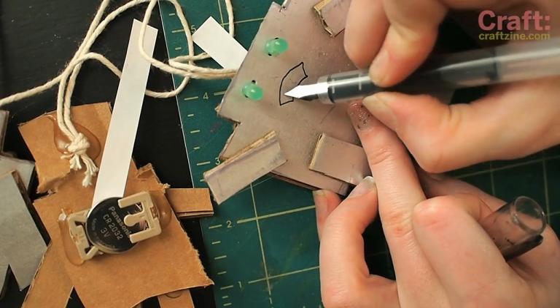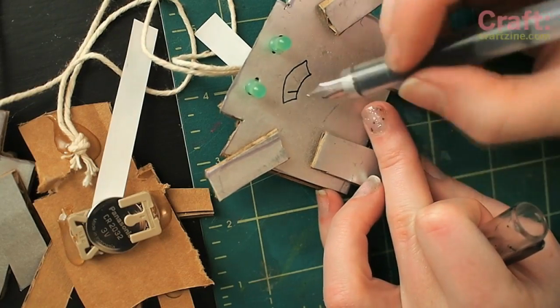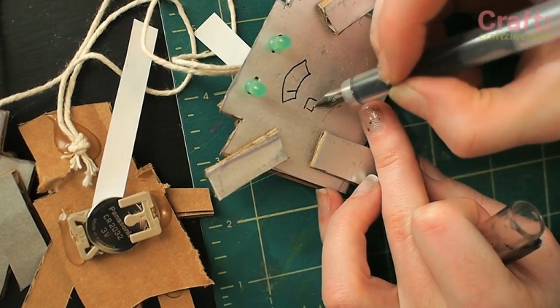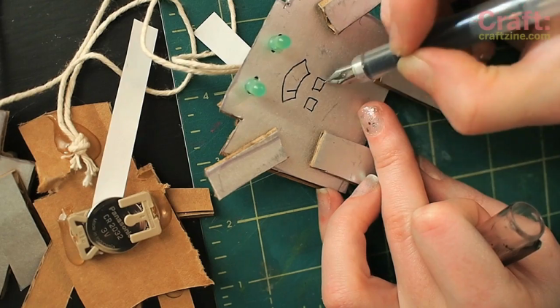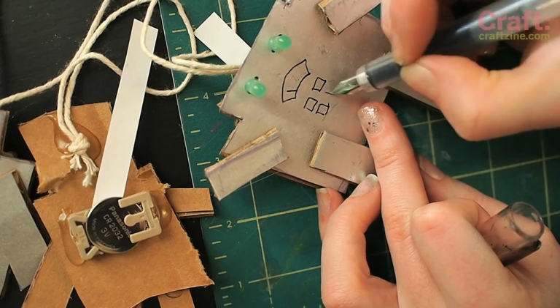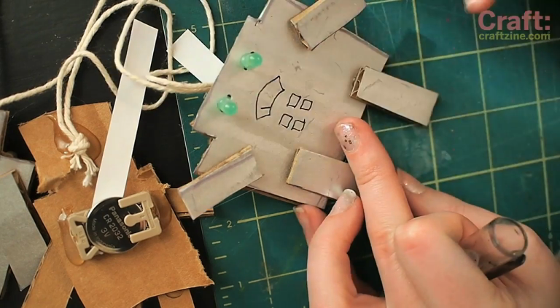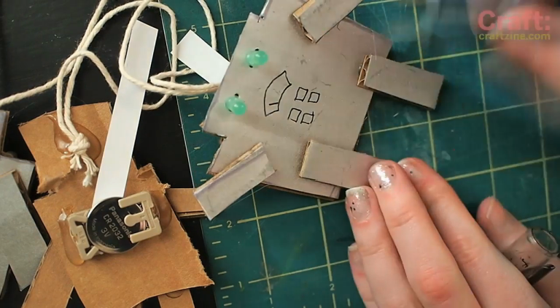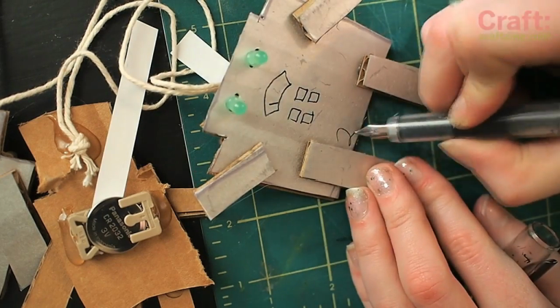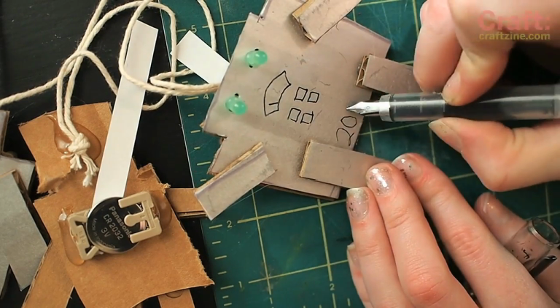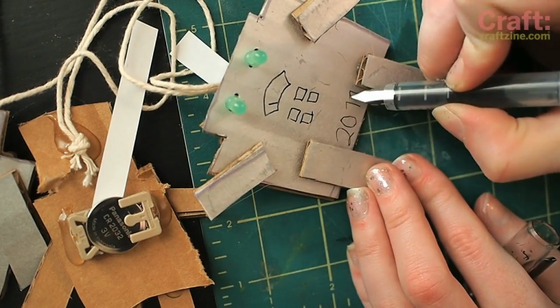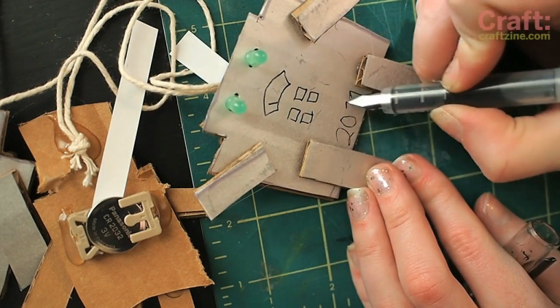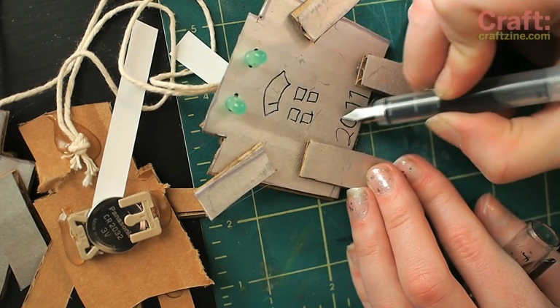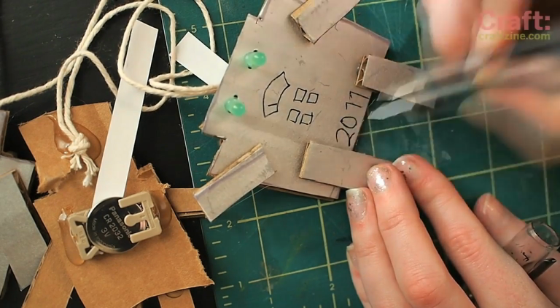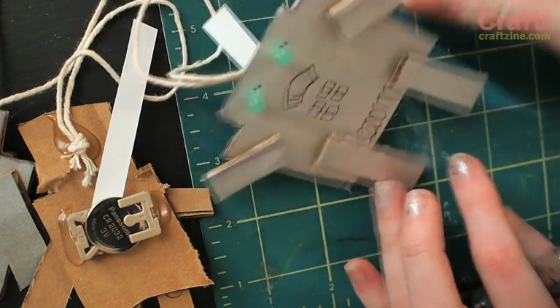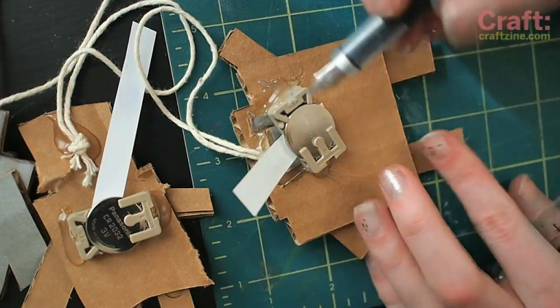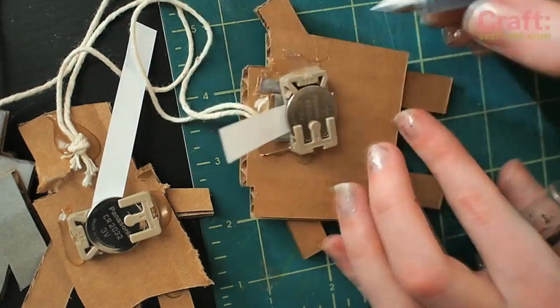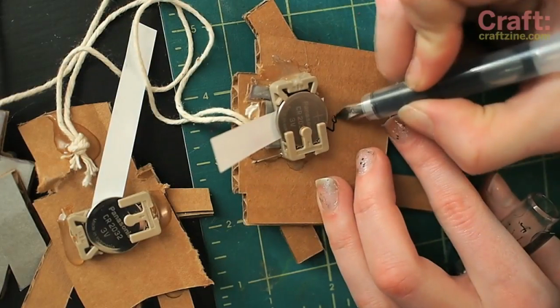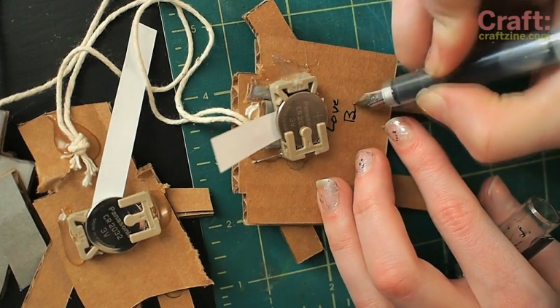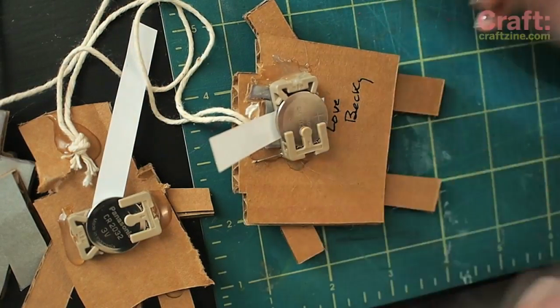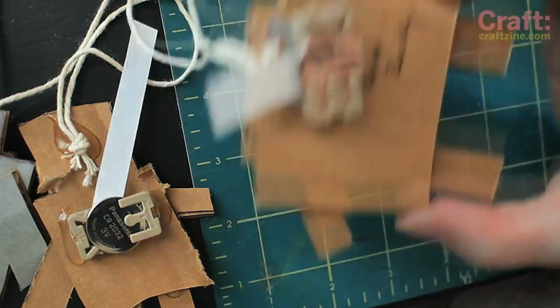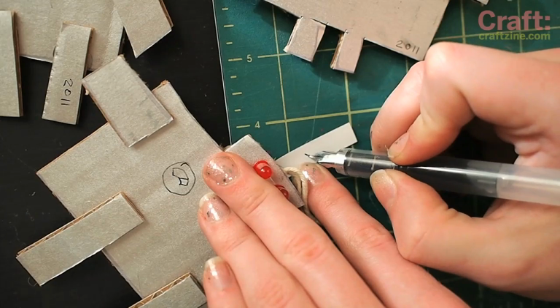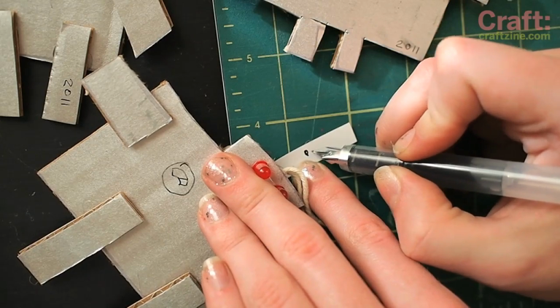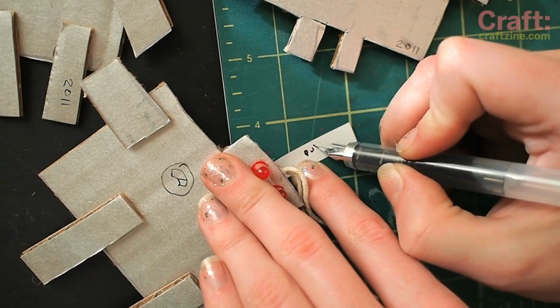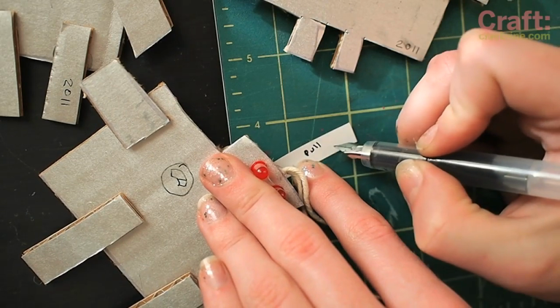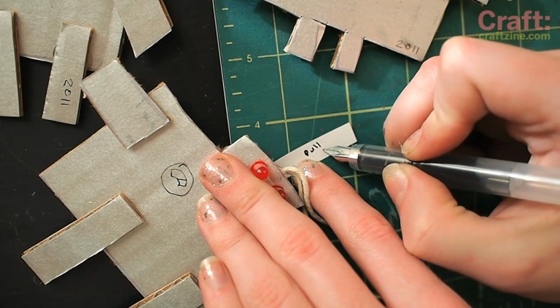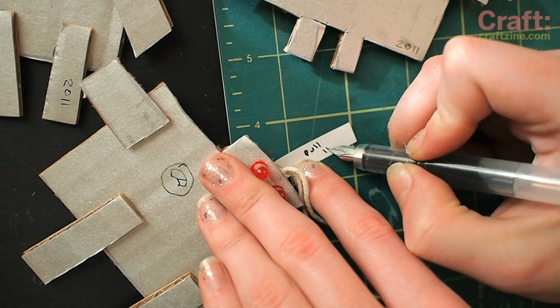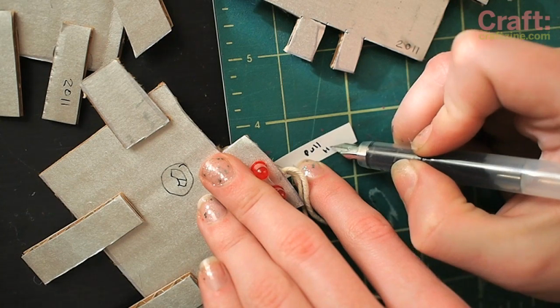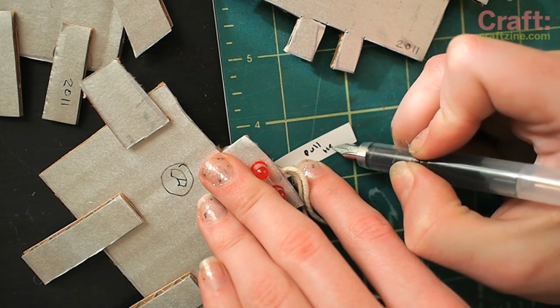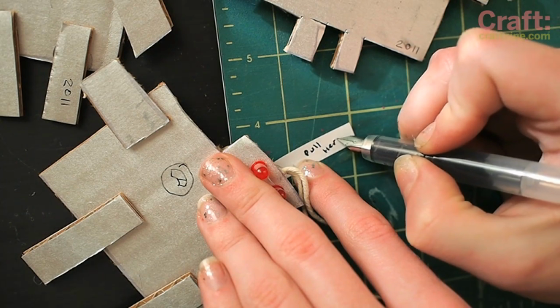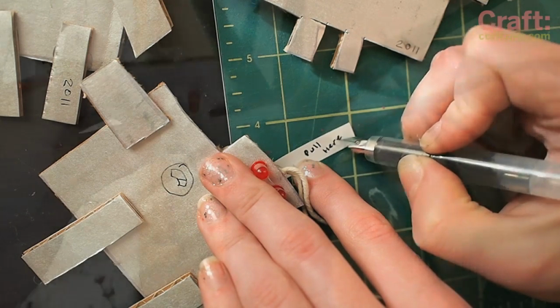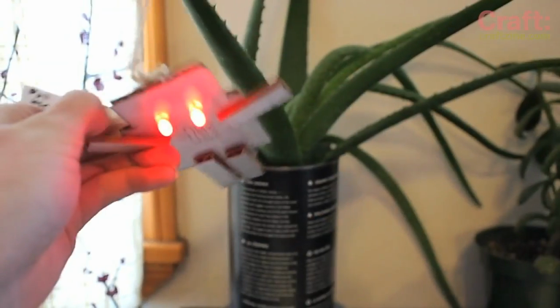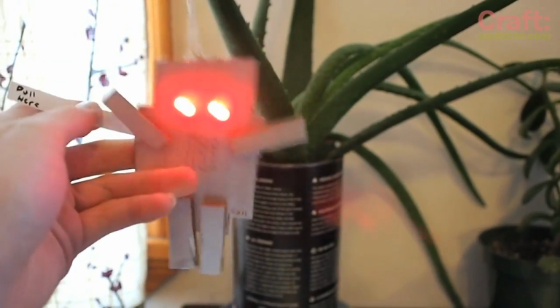Finish it up by gluing on a little string to attach it to the tree. Customize it with a few little graphics, dials, buttons, maybe the present year. Don't forget to sign it on the back. Maybe add a little instruction if you think it's necessary, and you're done.